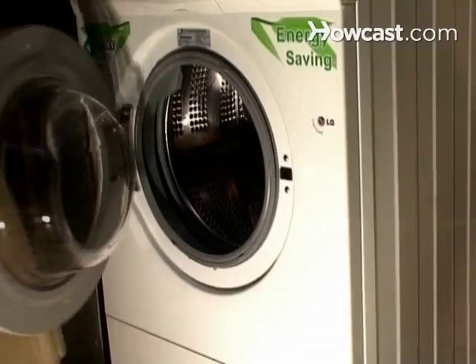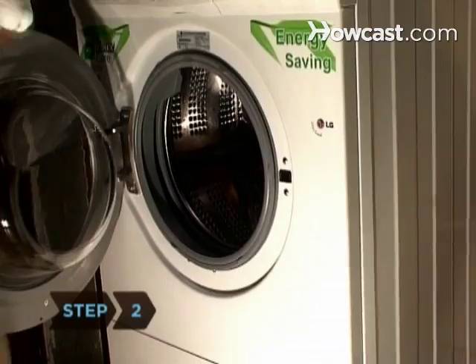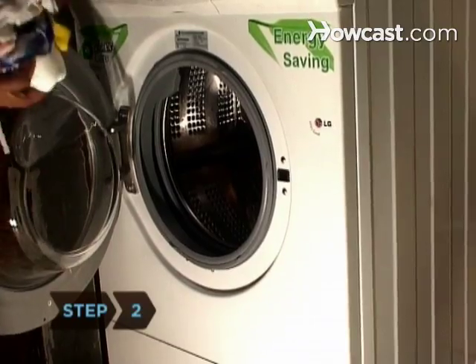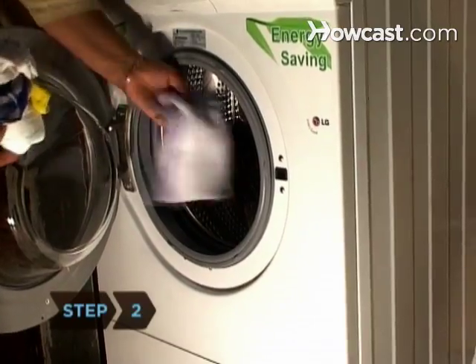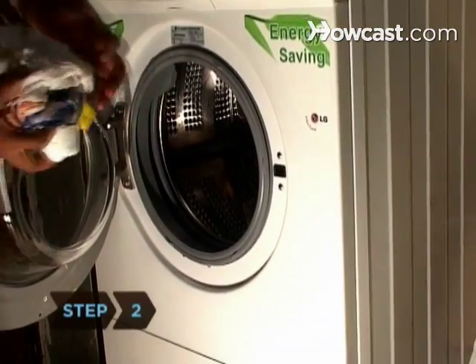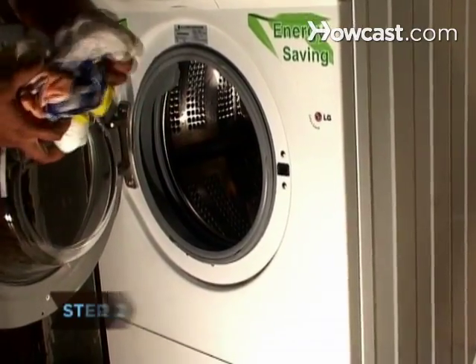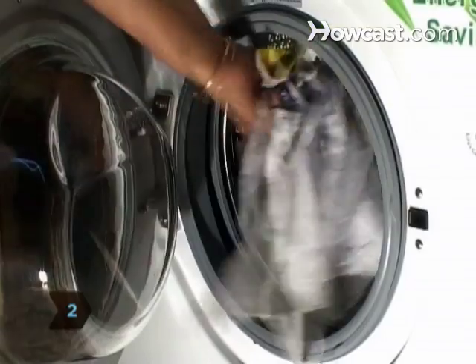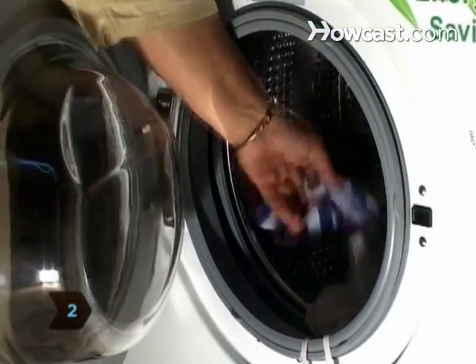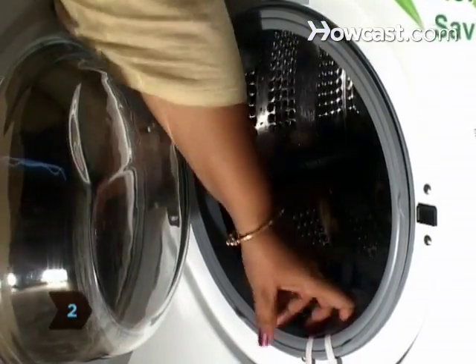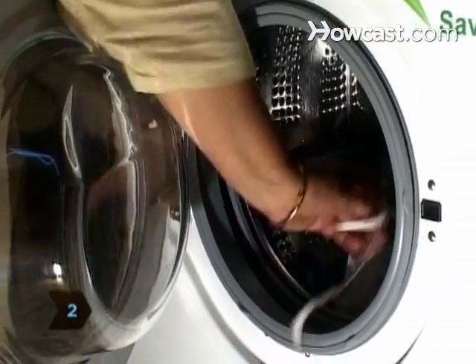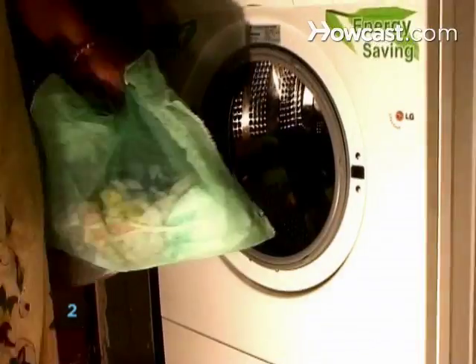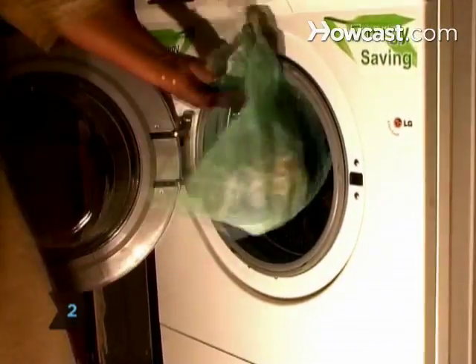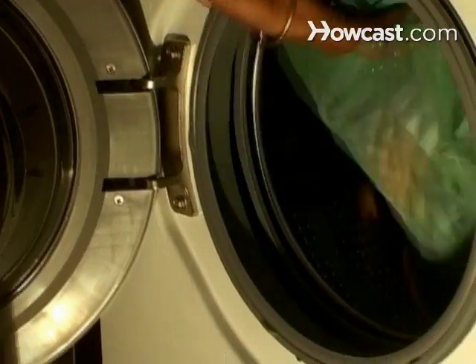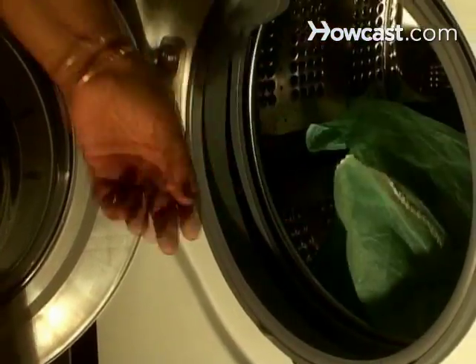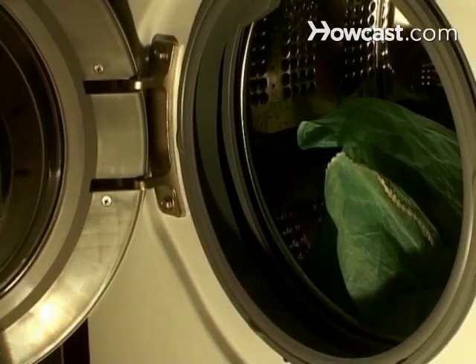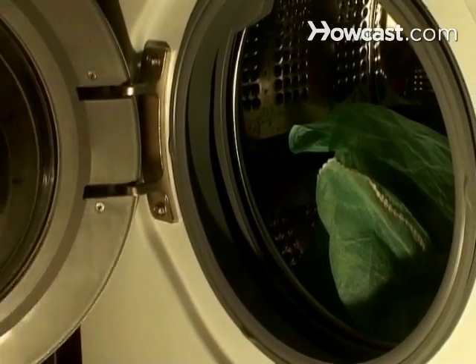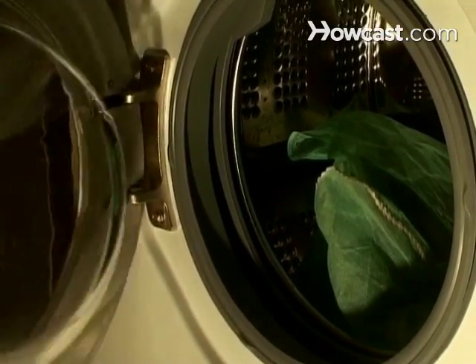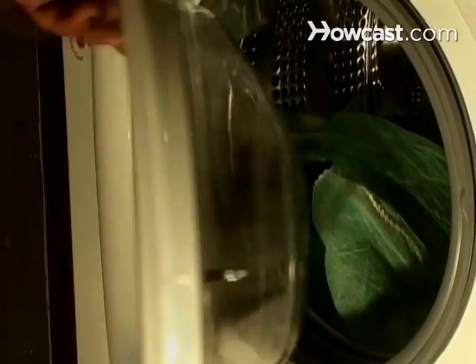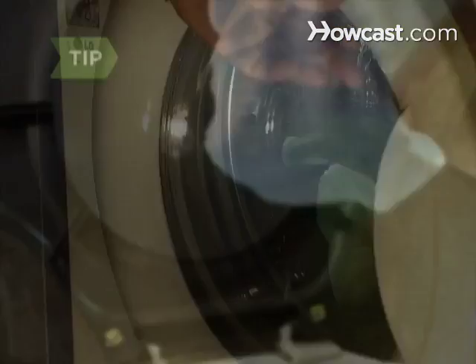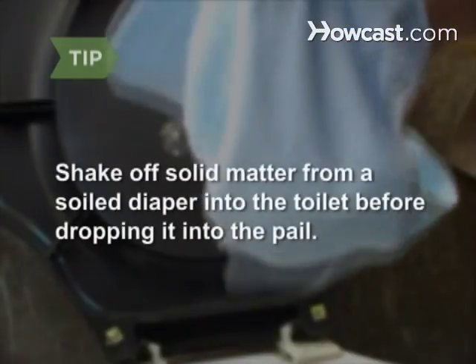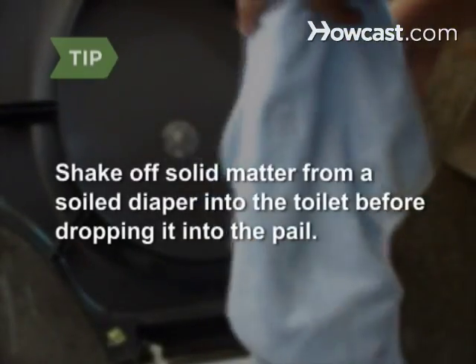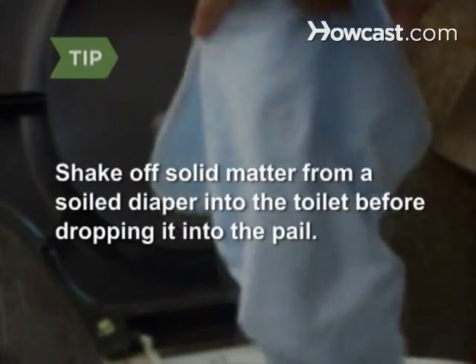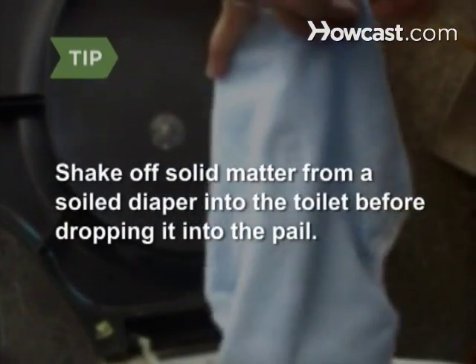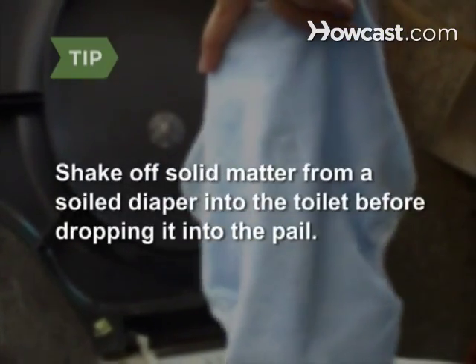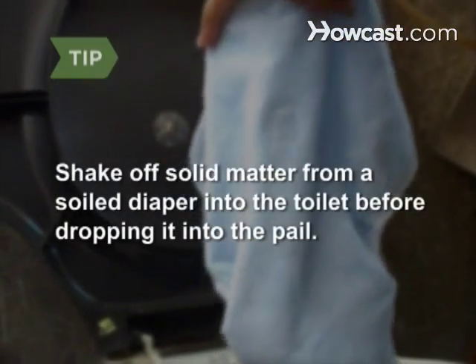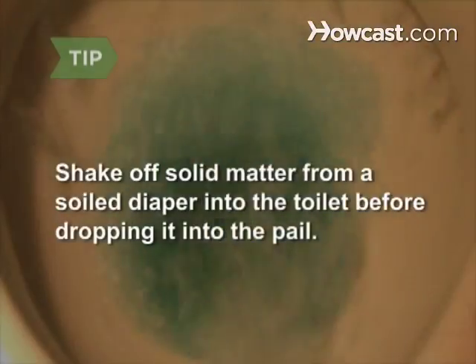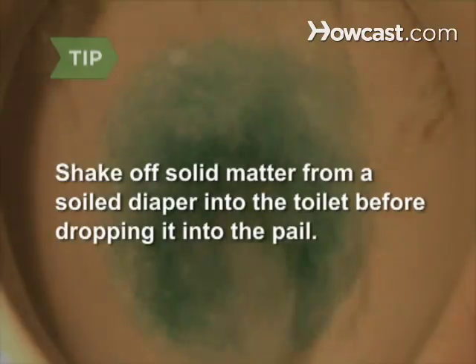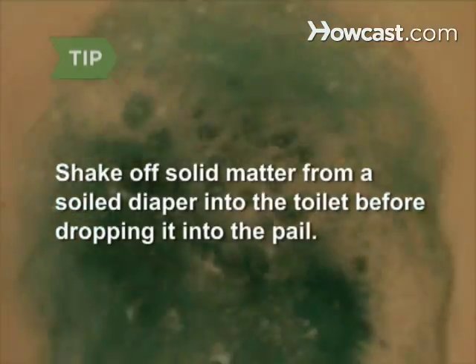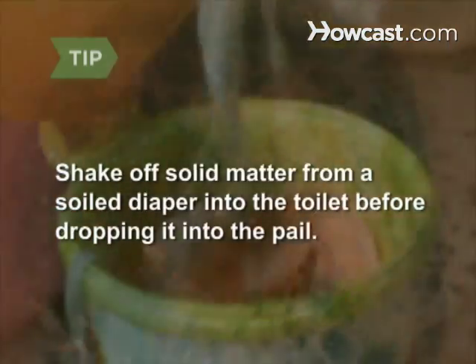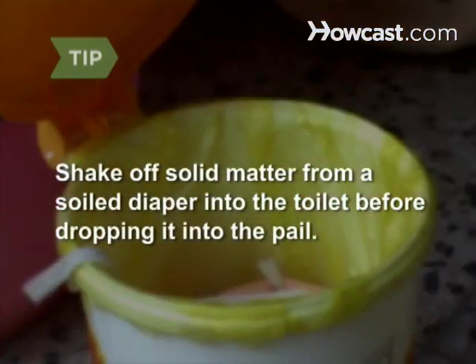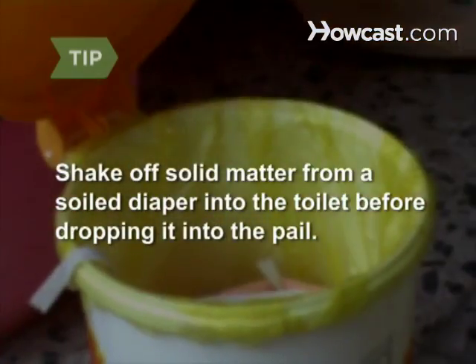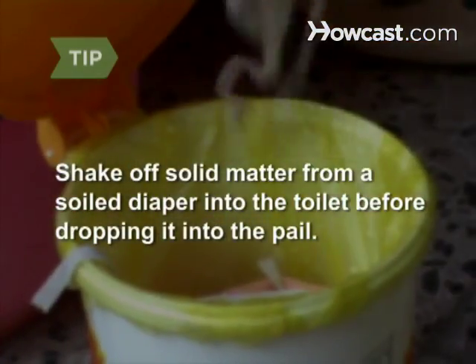Step 2. Empty a pail of dirty diapers into the washing machine, along with the liner and the waterproof wet bag if you use one. Shake off solid matter from a soiled diaper into the toilet and then drop the diaper into the pail.